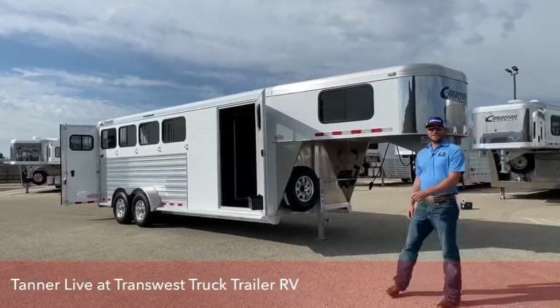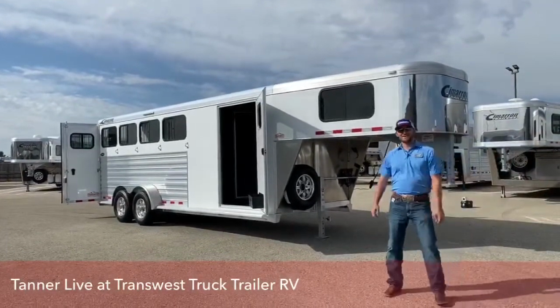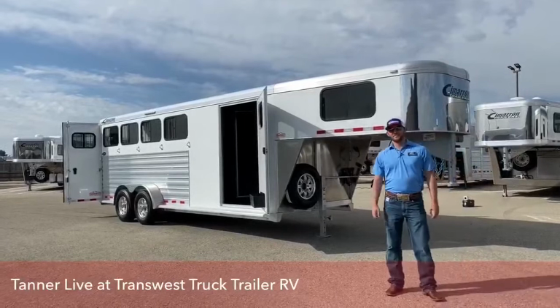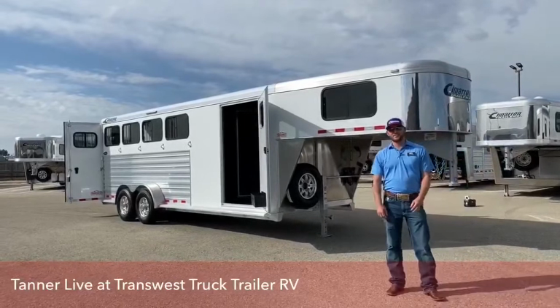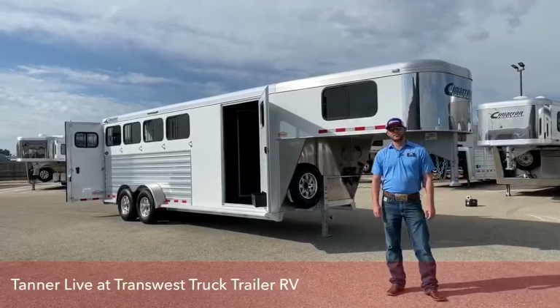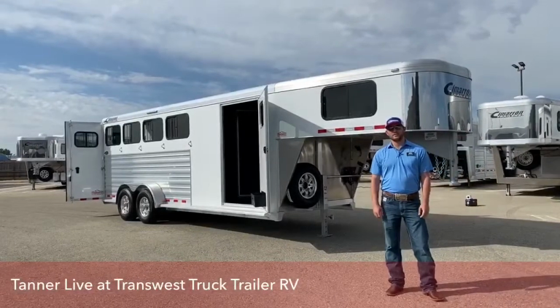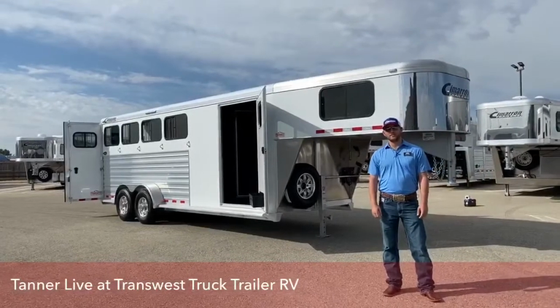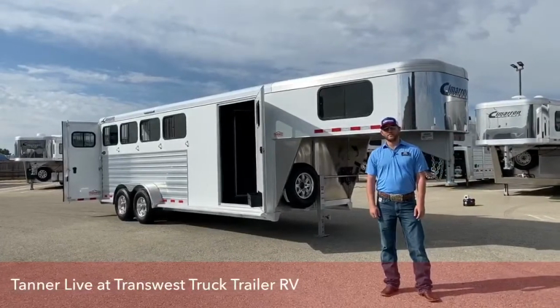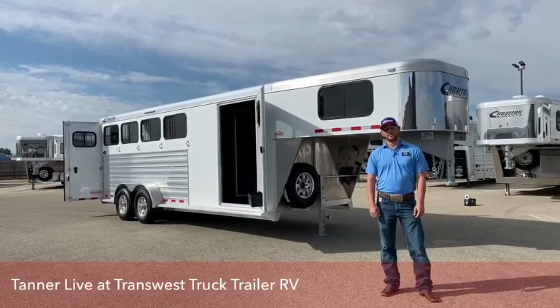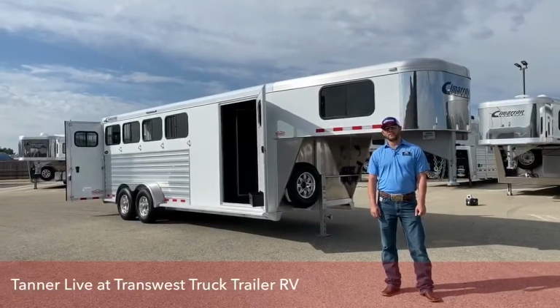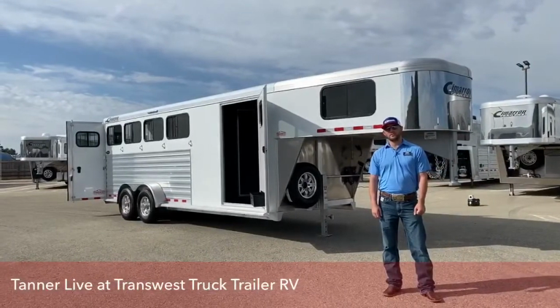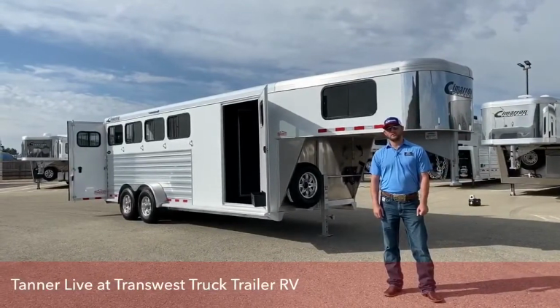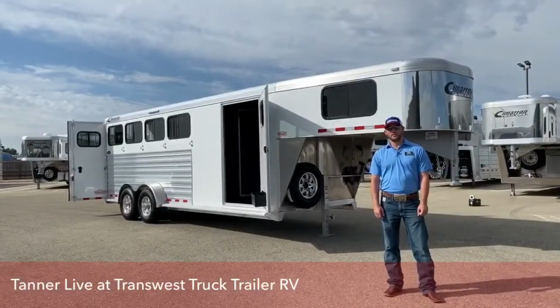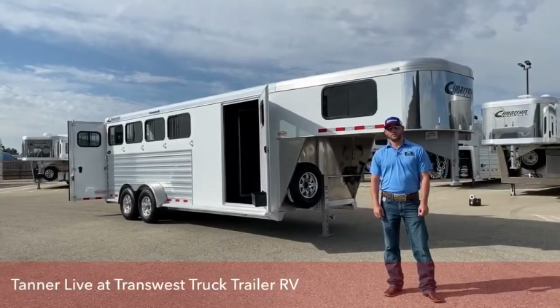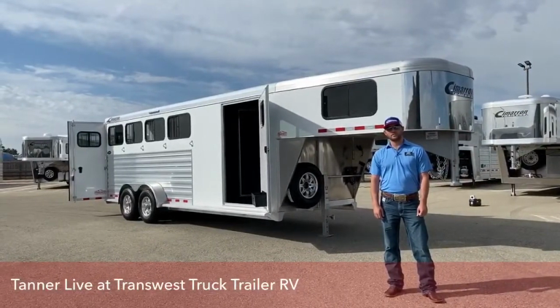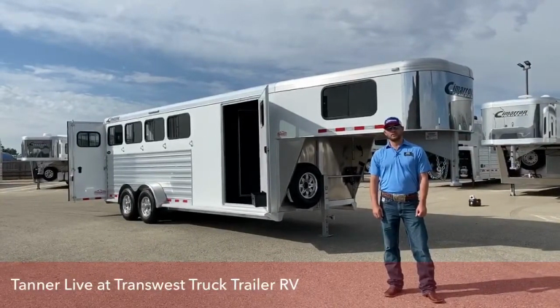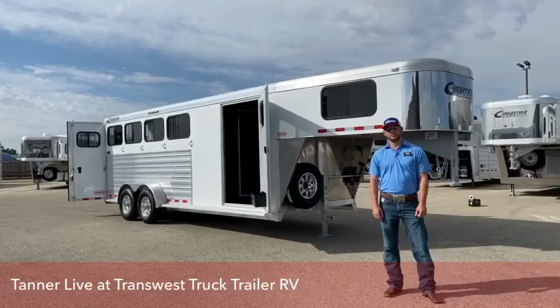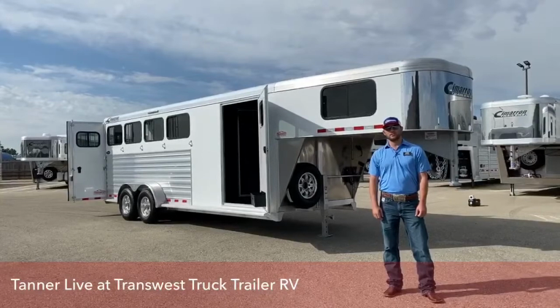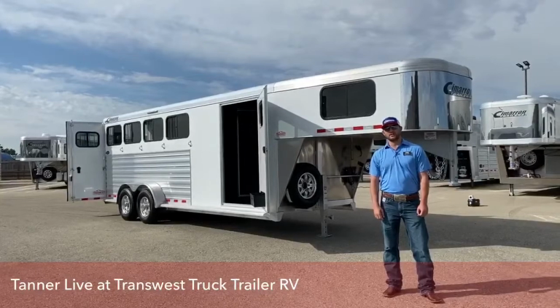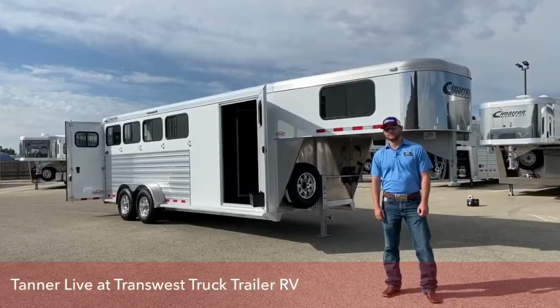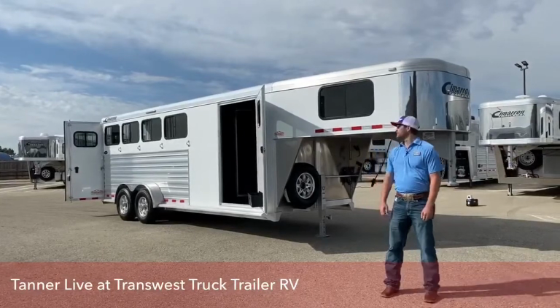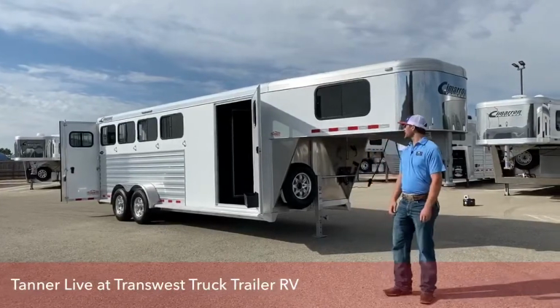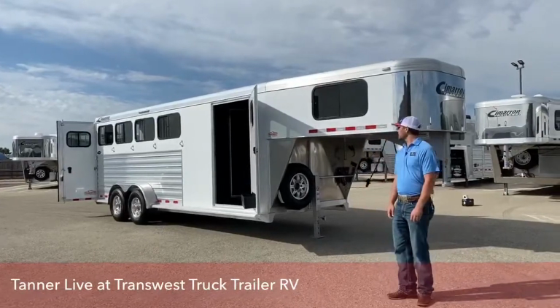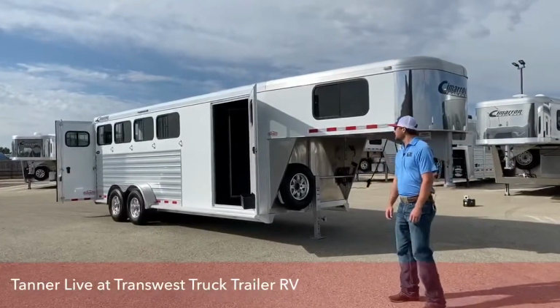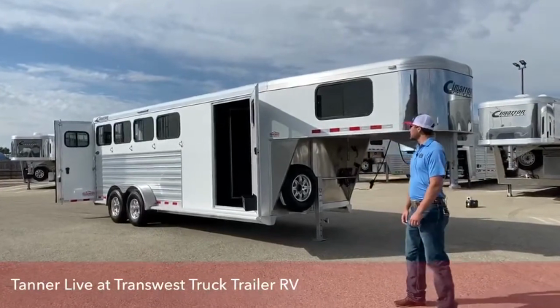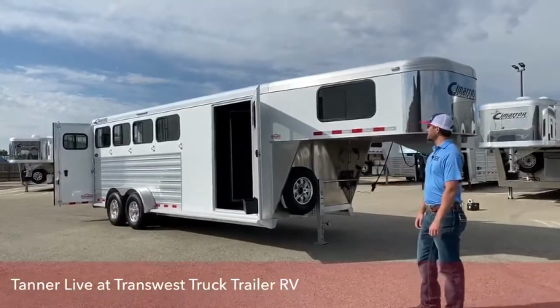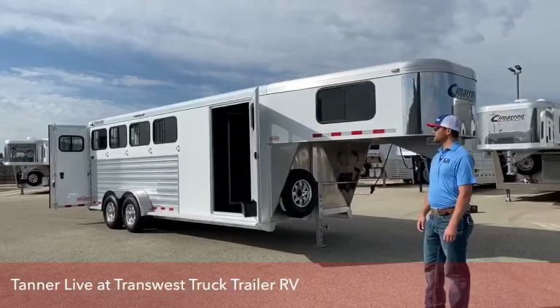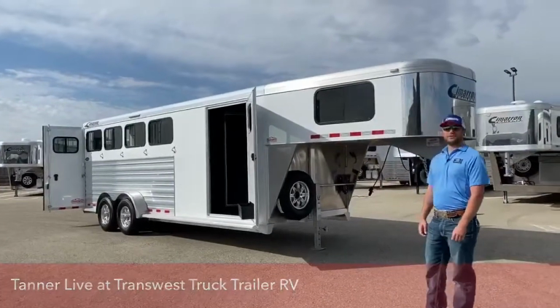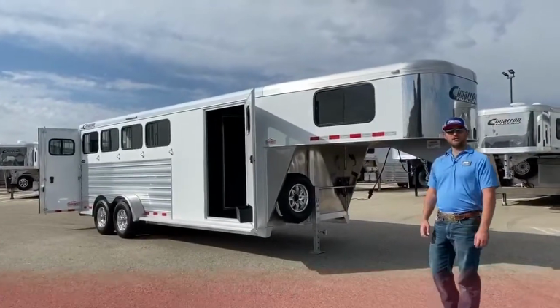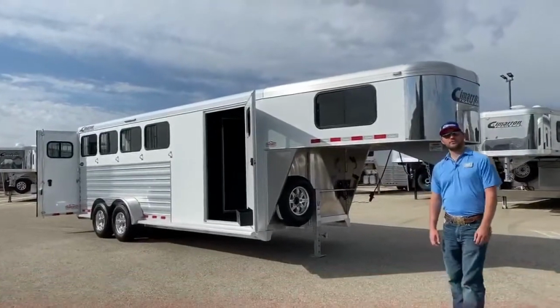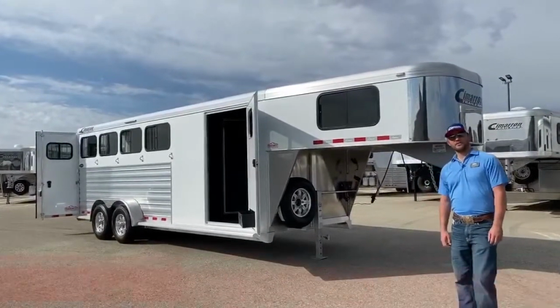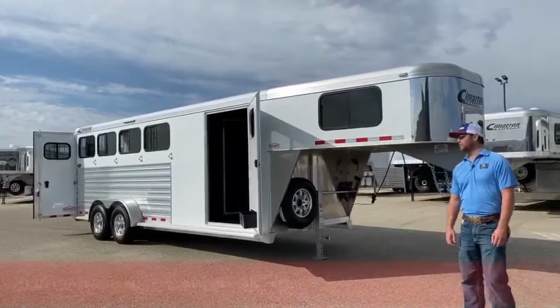Hi, I'm Tanner with TransWest Truck Trailer RV in Frederick, and today we're going to go over a 2020 four-horse Cimarron North Star Gooseneck. This trailer is 6'10" wide, 7'1" tall, and 21 feet on the floor.